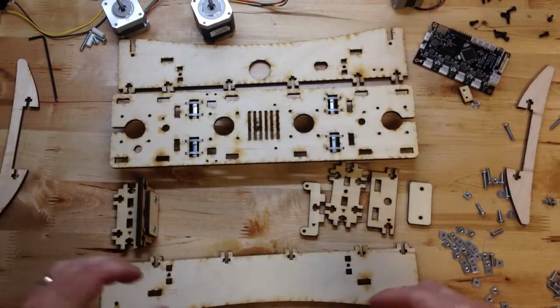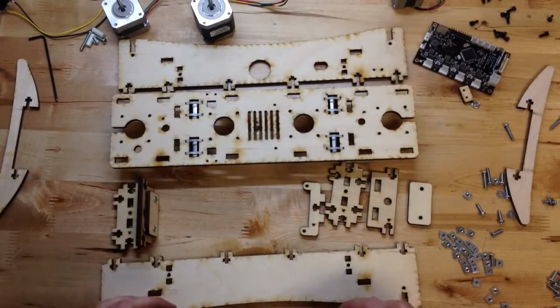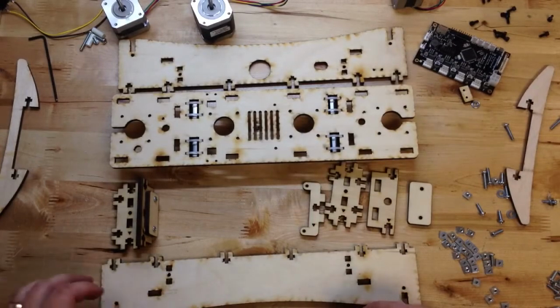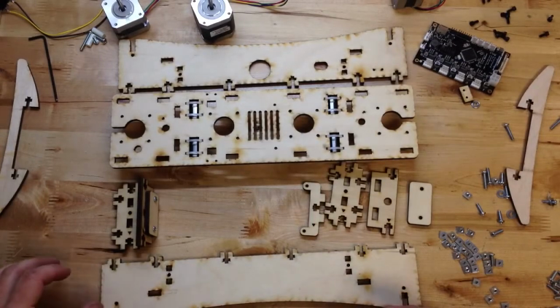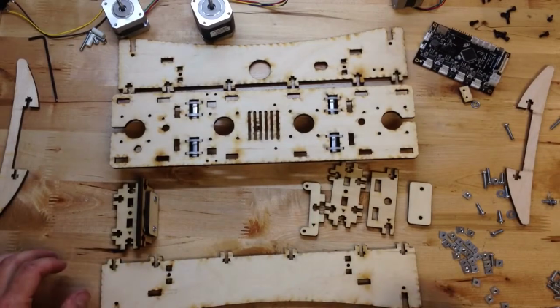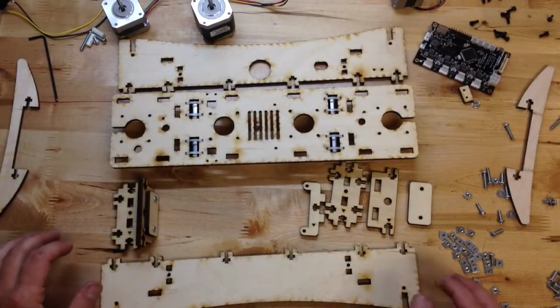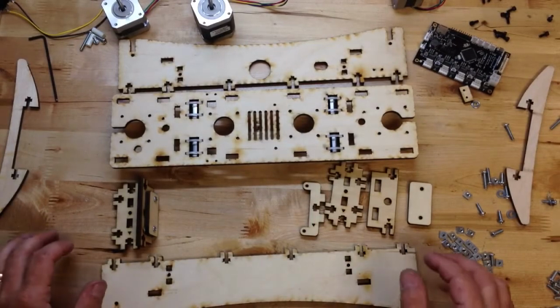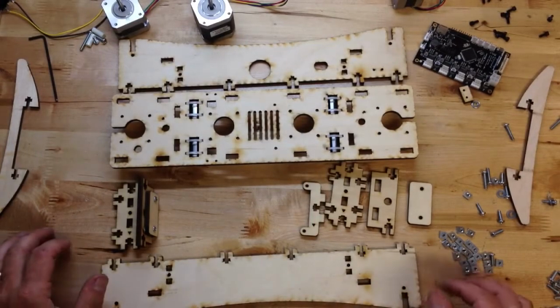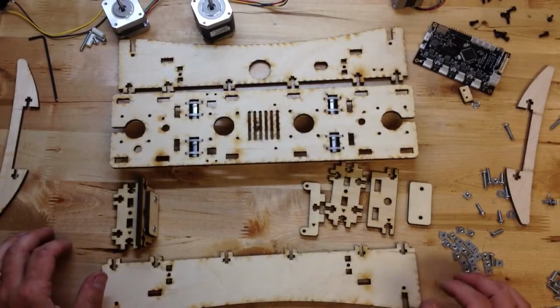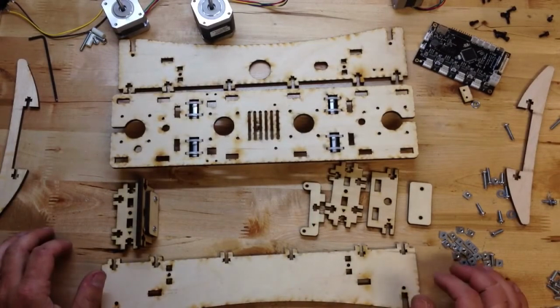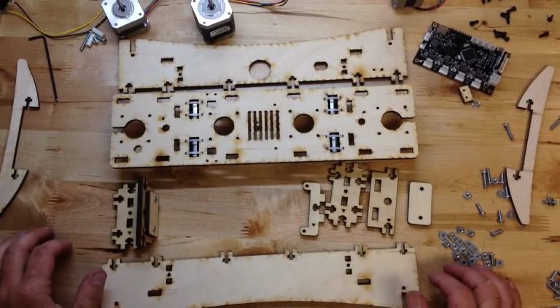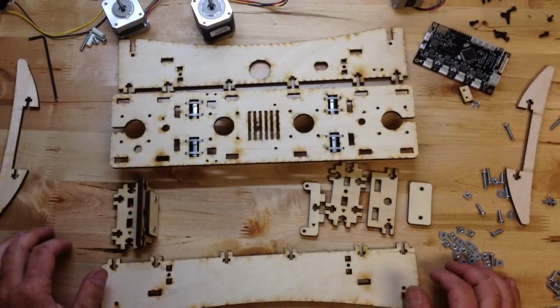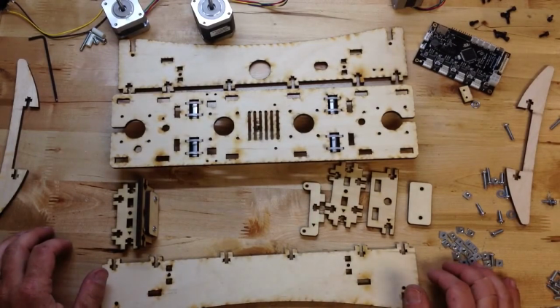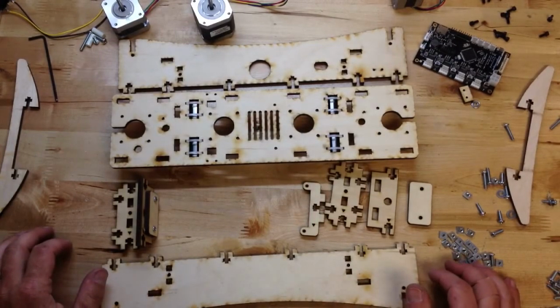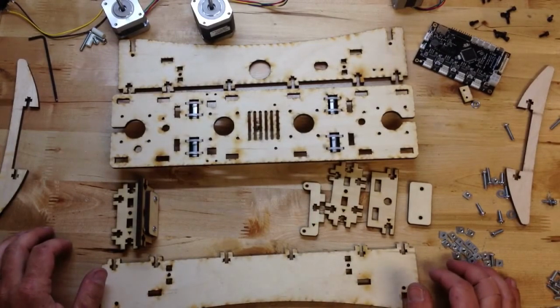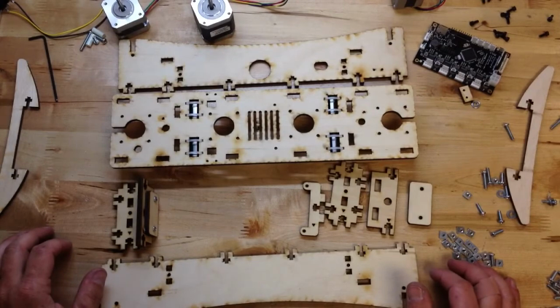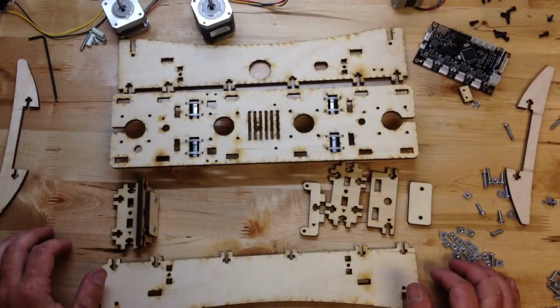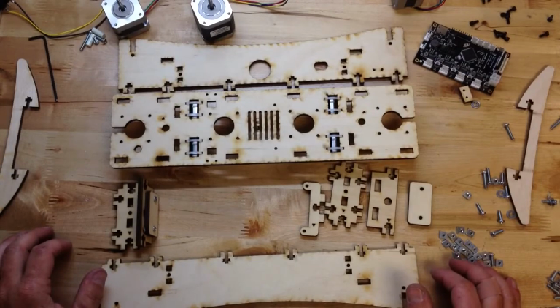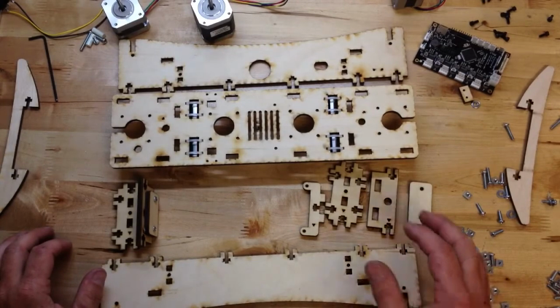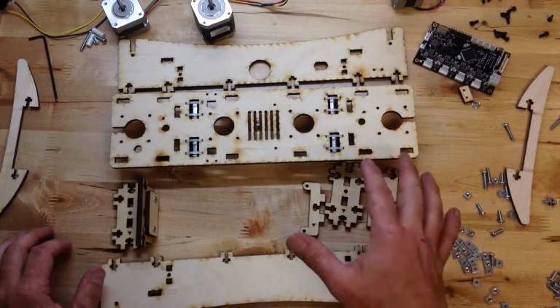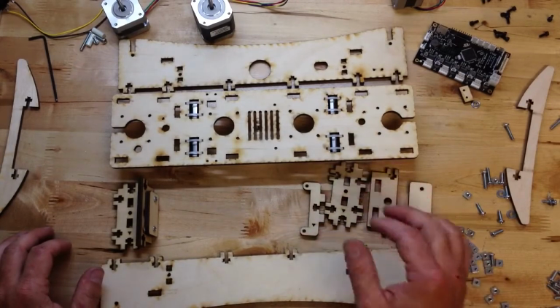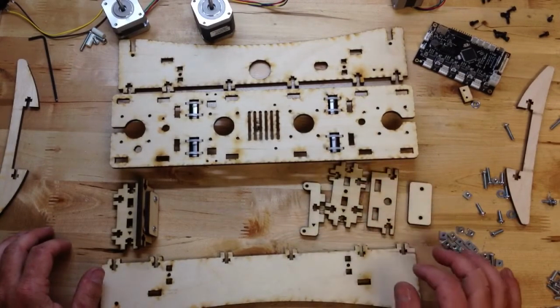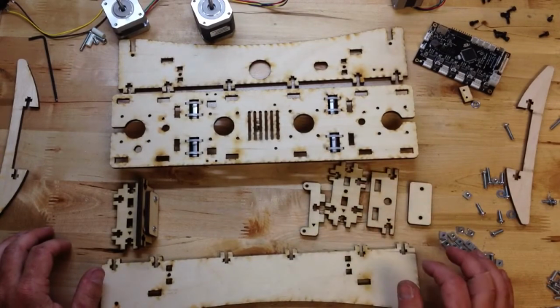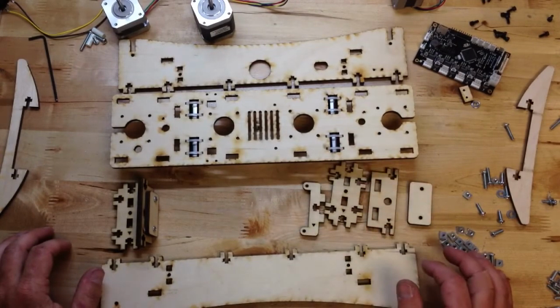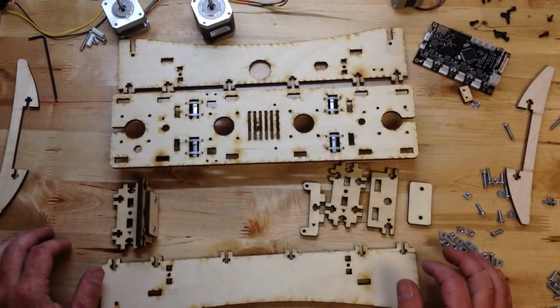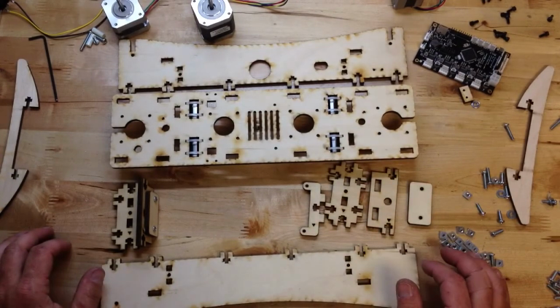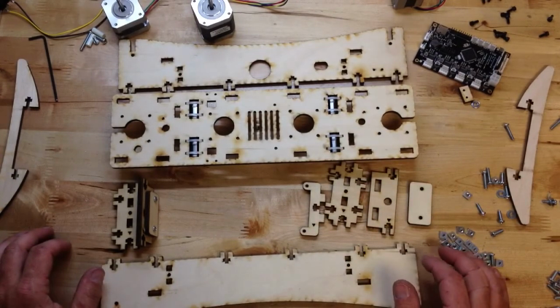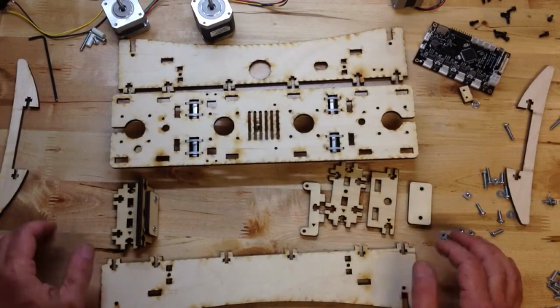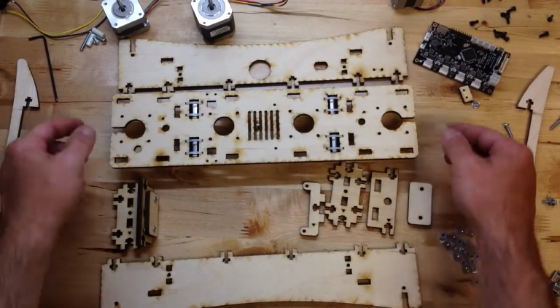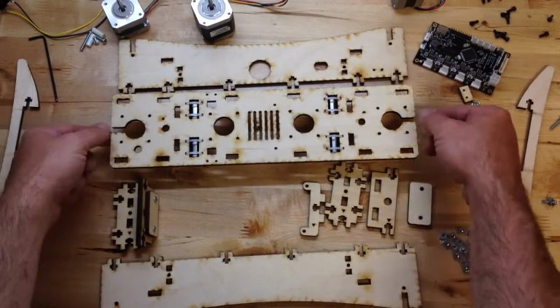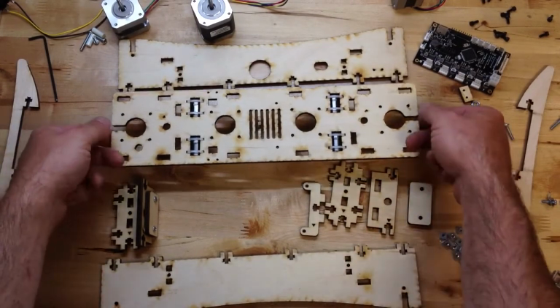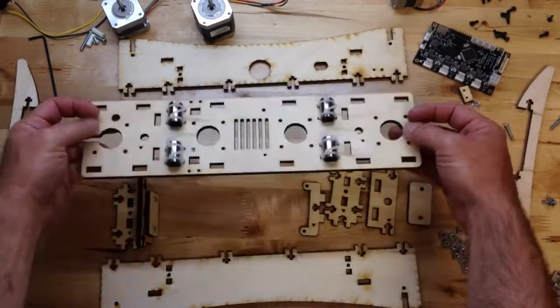This is Brook Drum from PrinterBot and we're assembling the PrinterBot LC. This is the laser cut version. I've taken a couple of shortcuts.